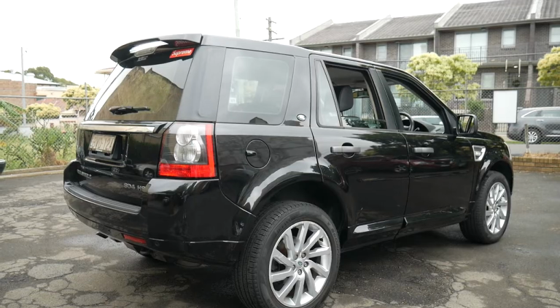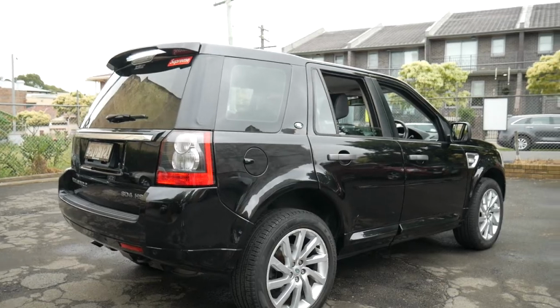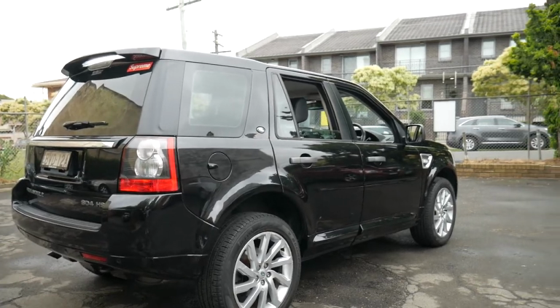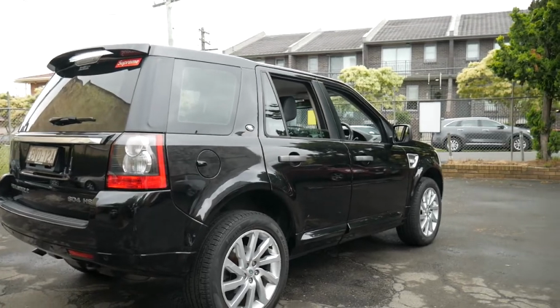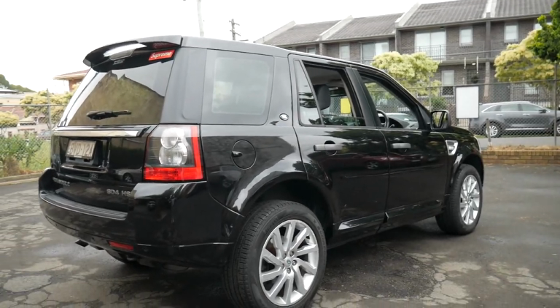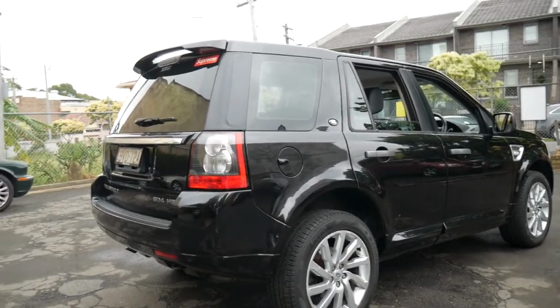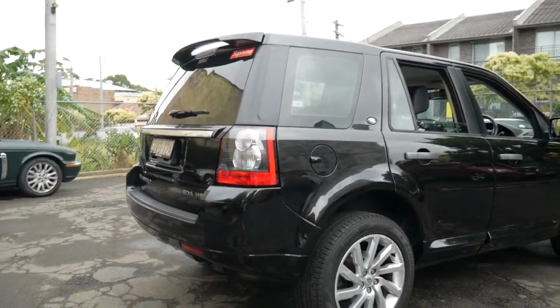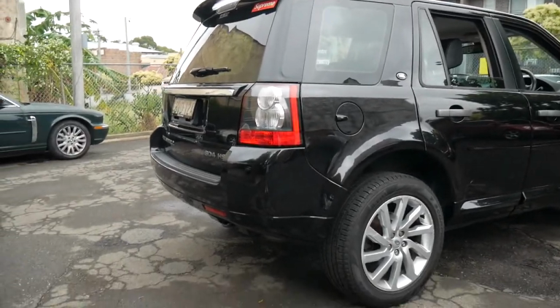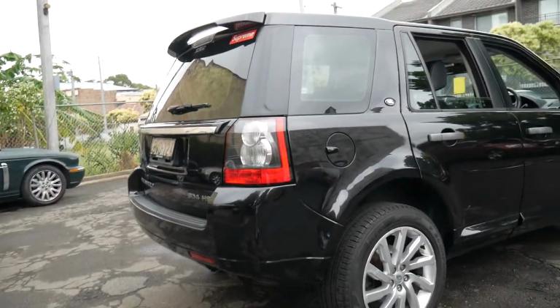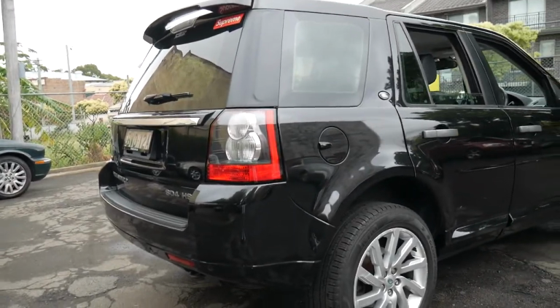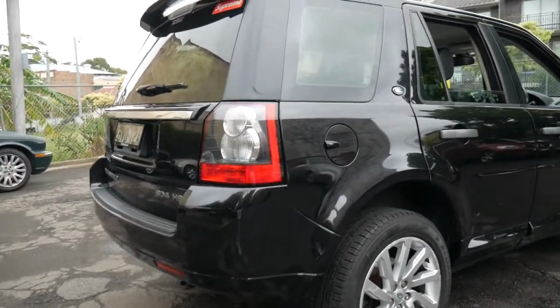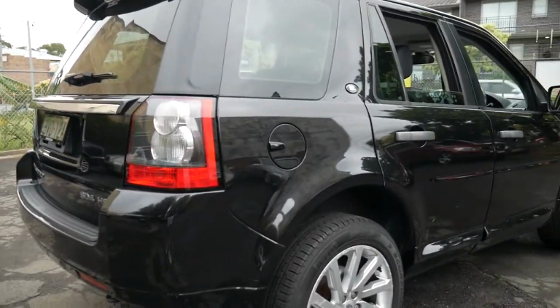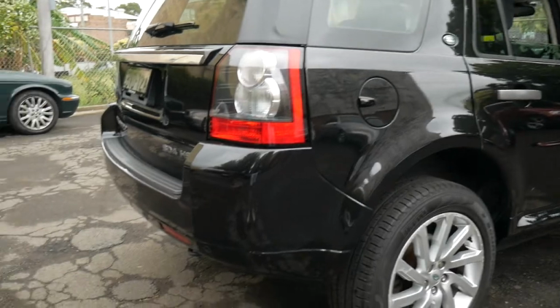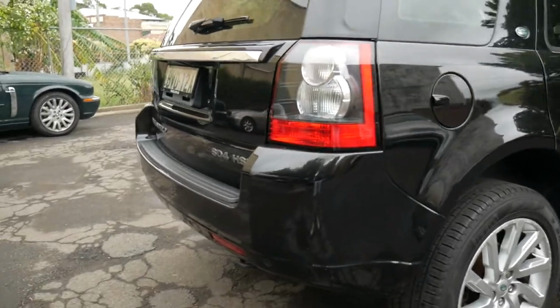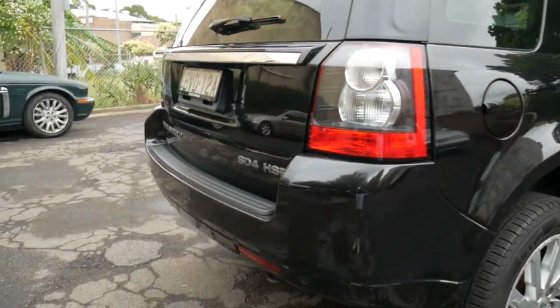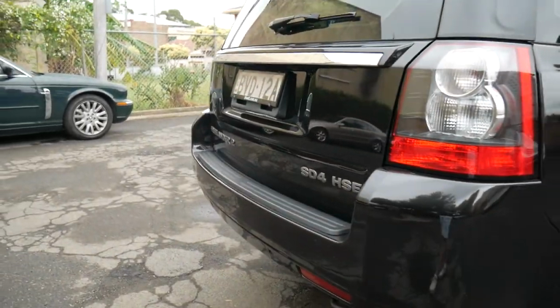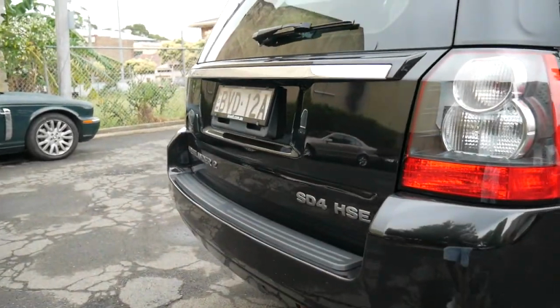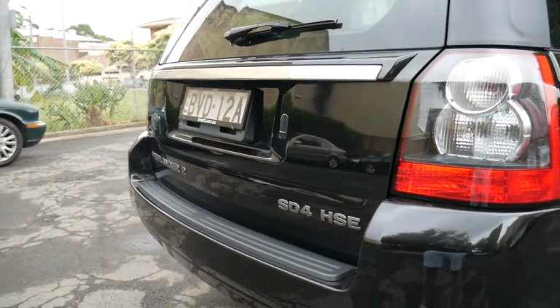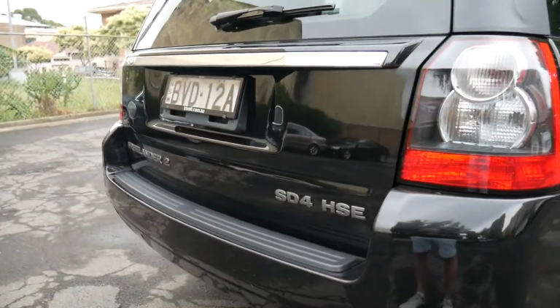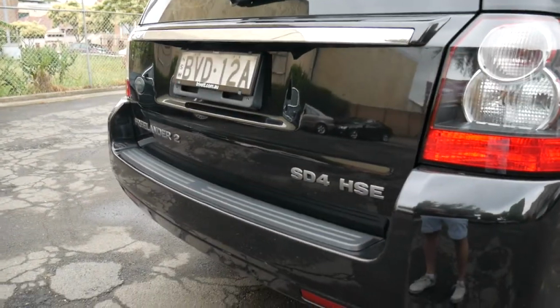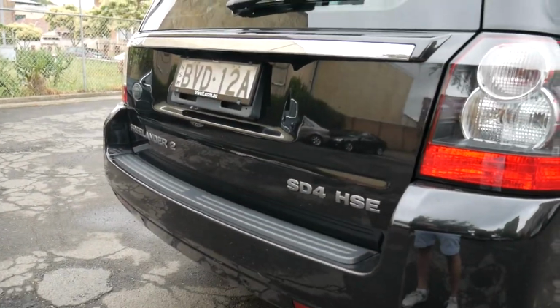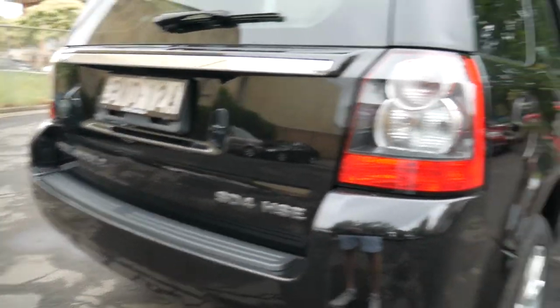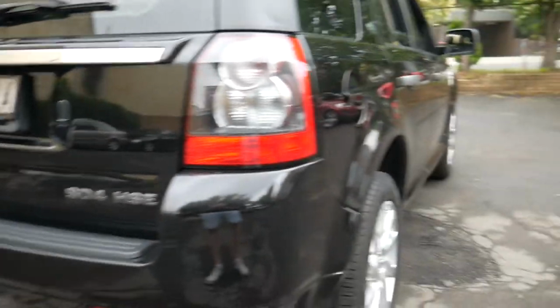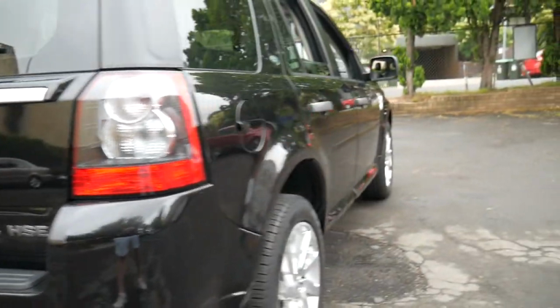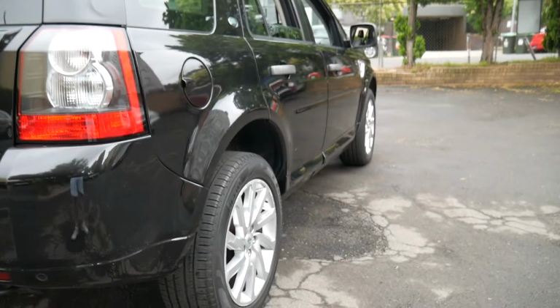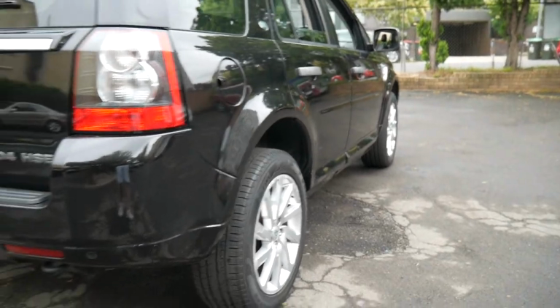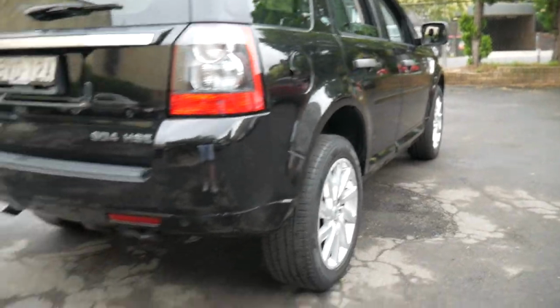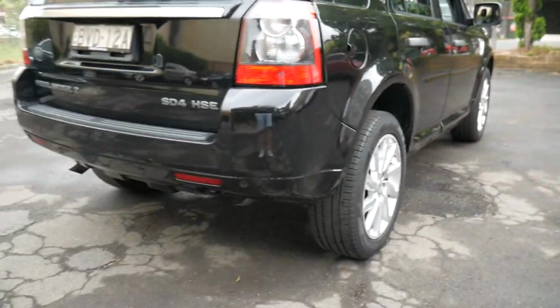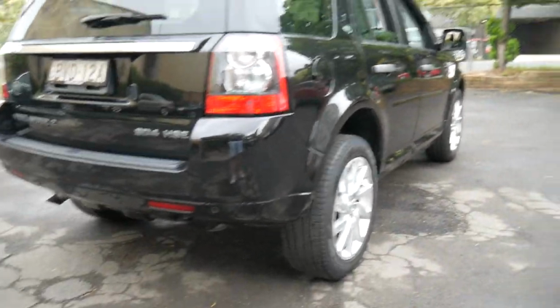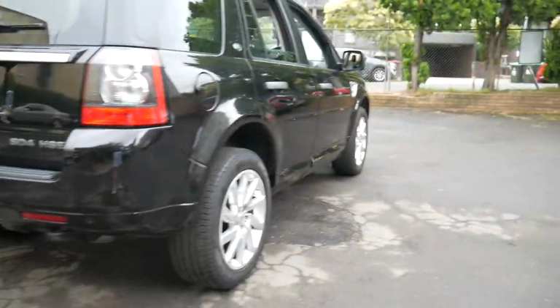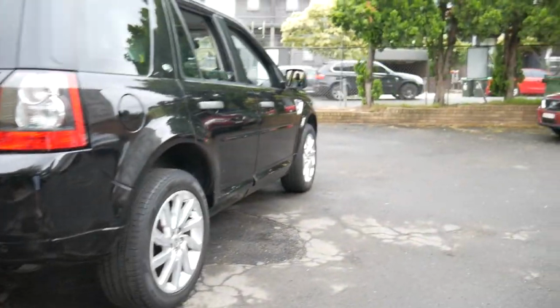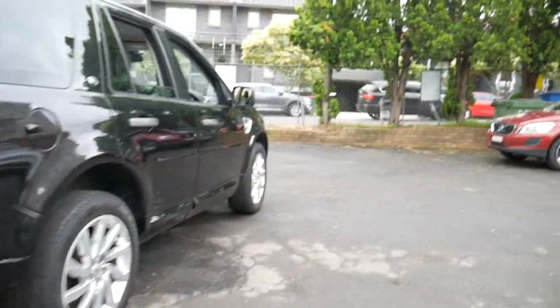Very good morning, here it is in Sydney. Ladies and gentlemen, my name is Richard and today we're talking to you about this beautiful Land Rover Freelander 2 SD4 HSE — it's a bit of a mouthful, but this car was actually sold new to a family friend of mine.